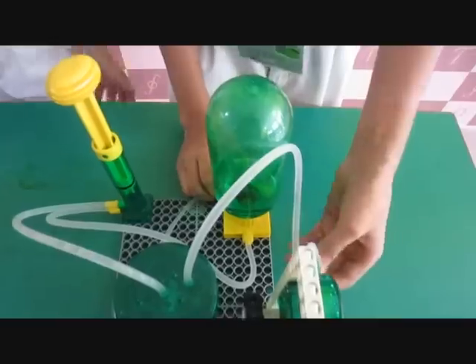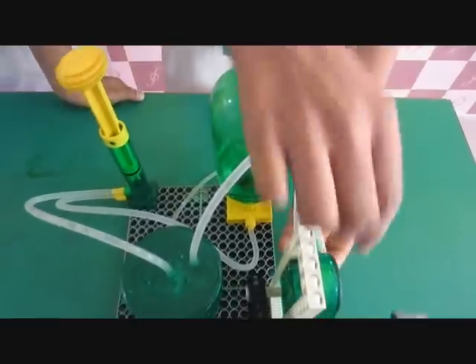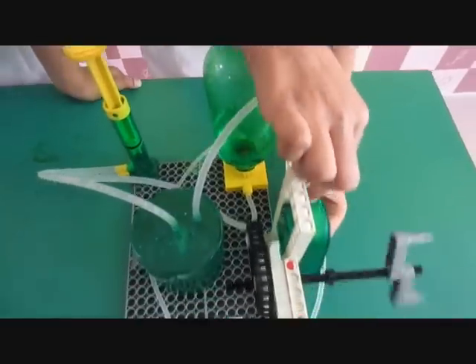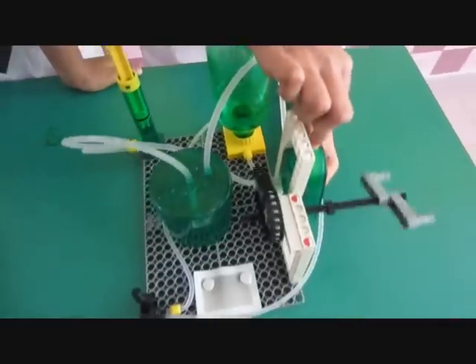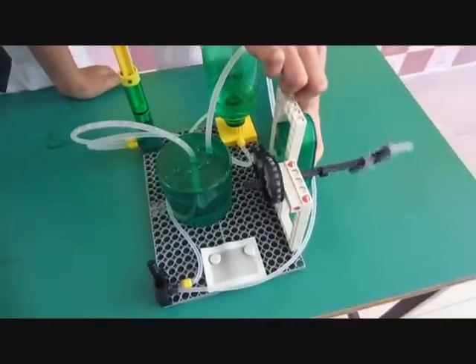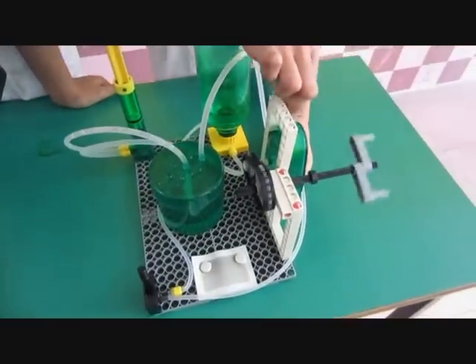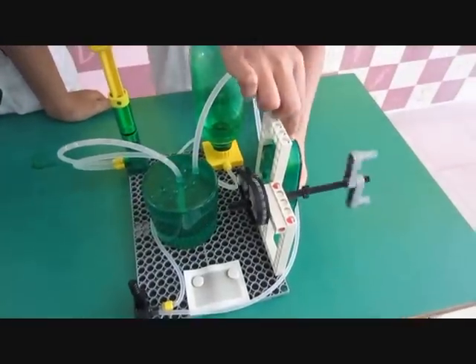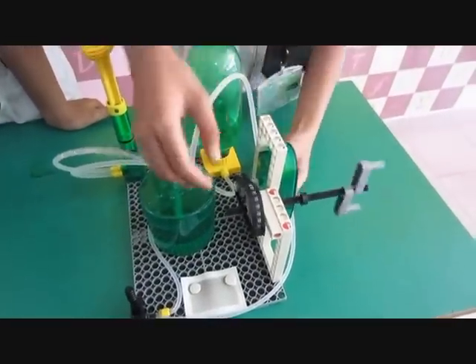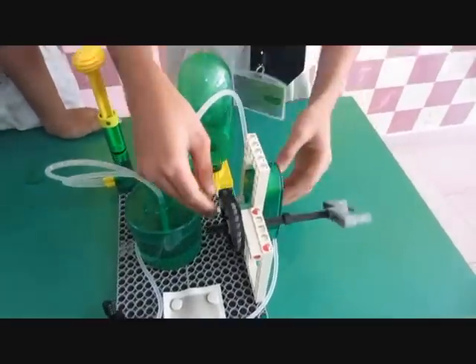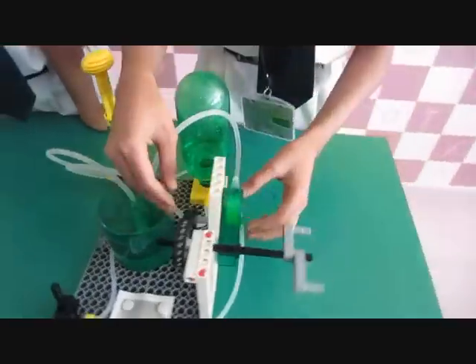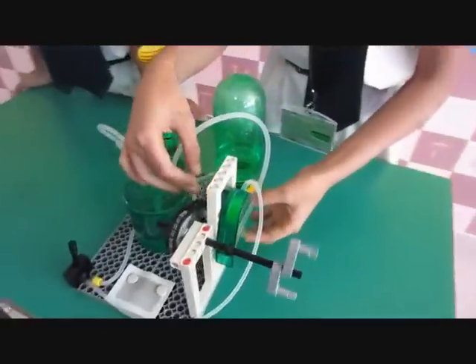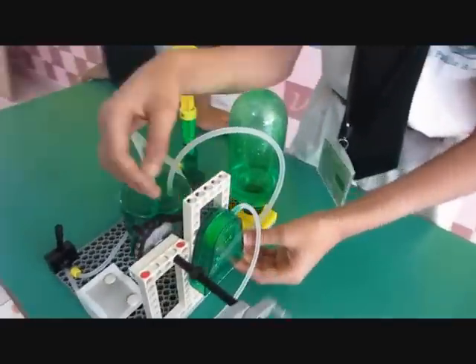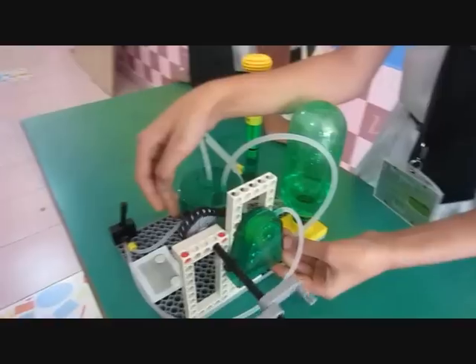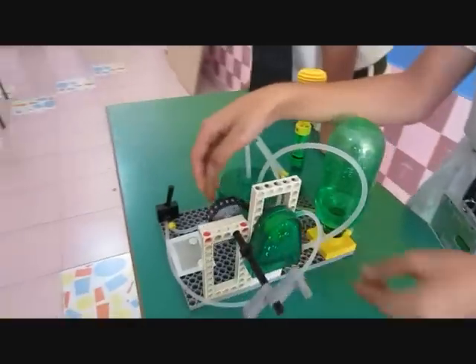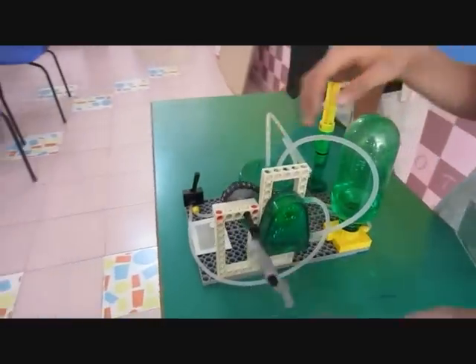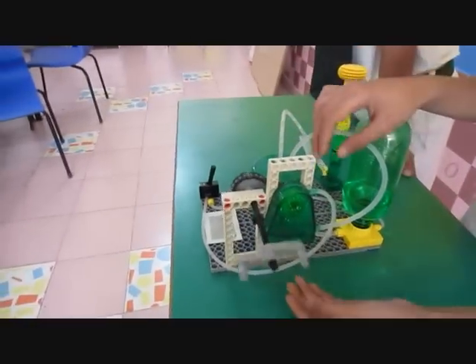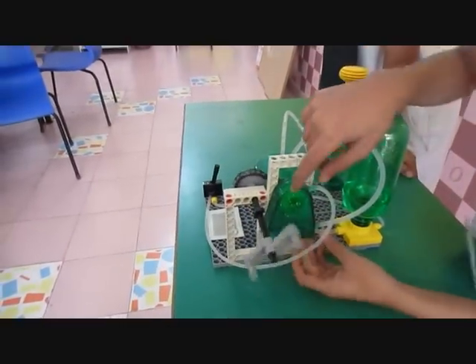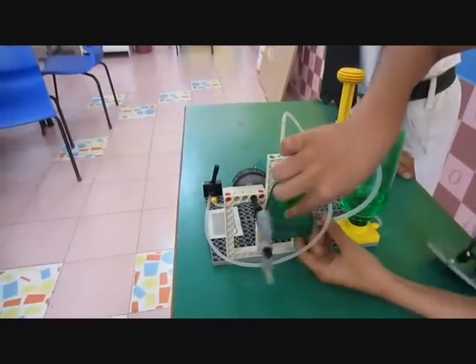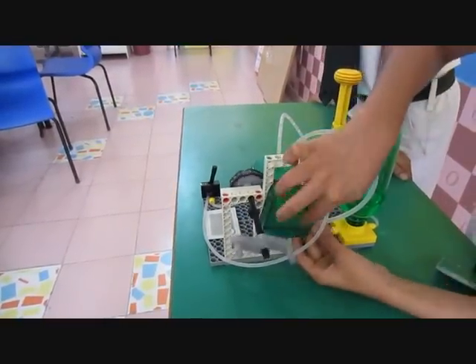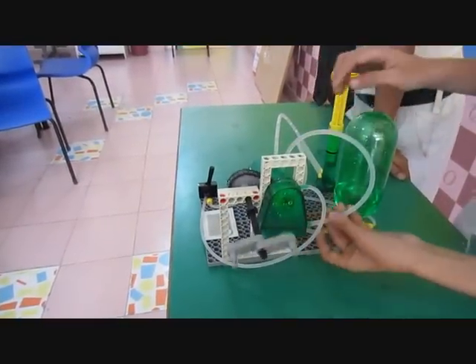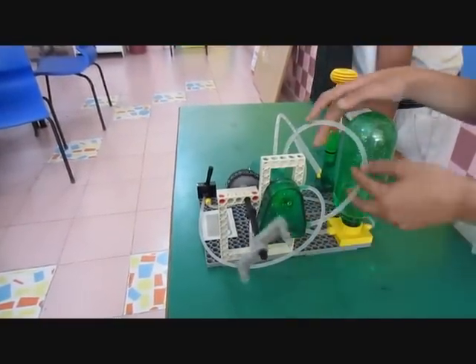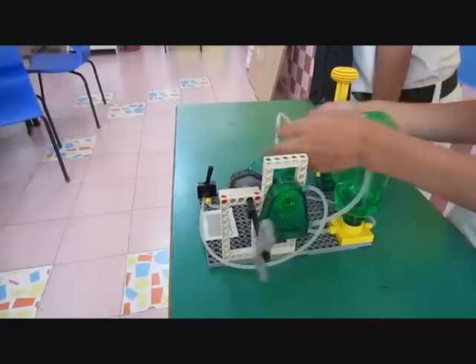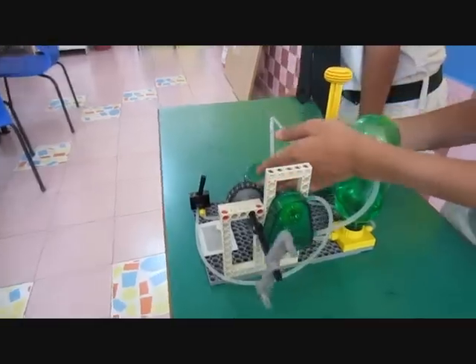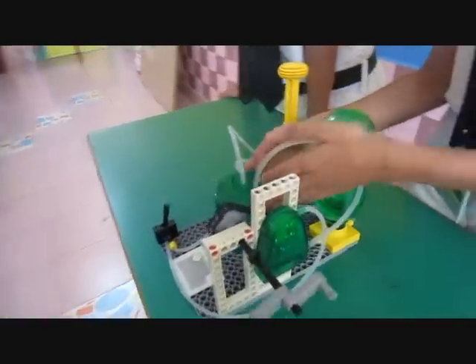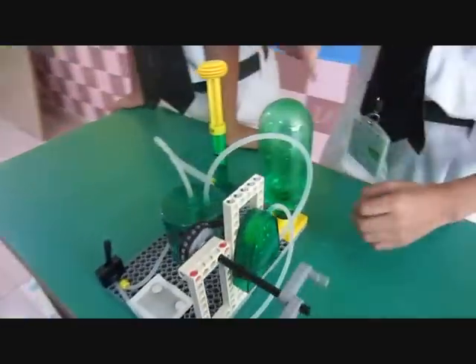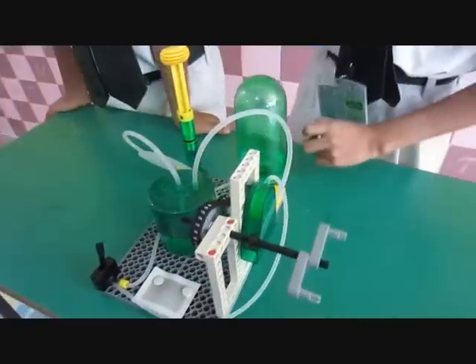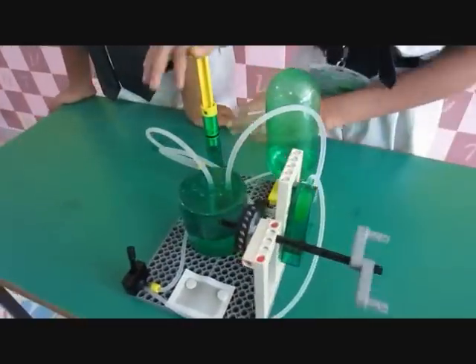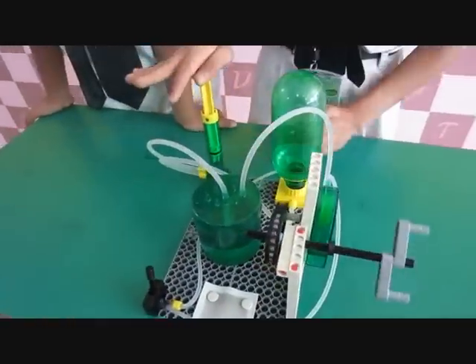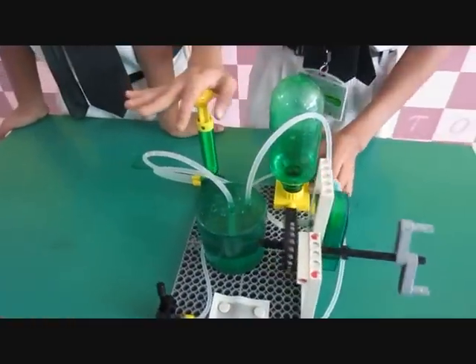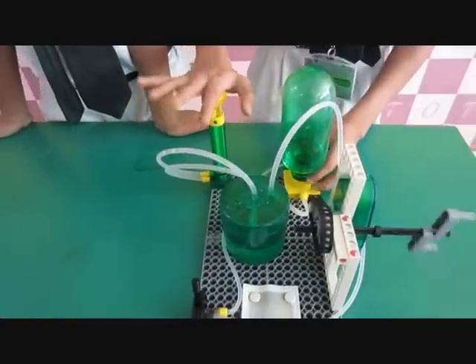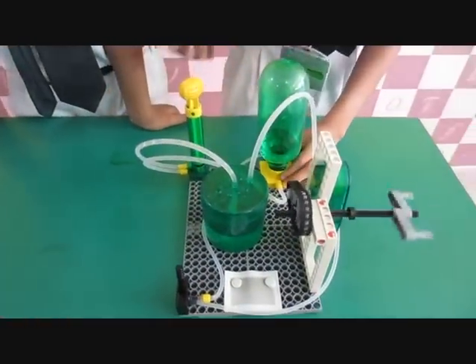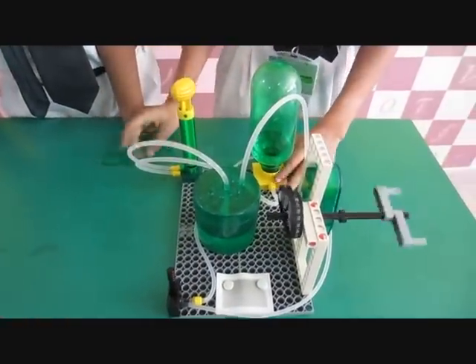From here, the water pressure moves the motor, which moves this. The chain is there that moves this, which moves the fan. From here, the water falls down, comes back into this pipe and goes back here. It moves in reverse. We again start pumping, and the same thing repeats after this.